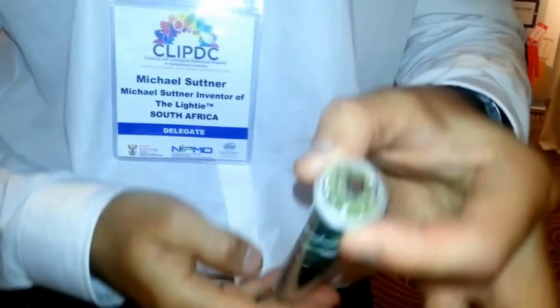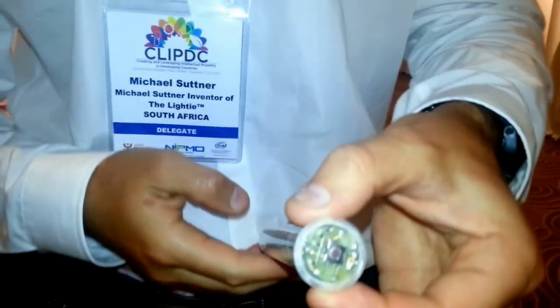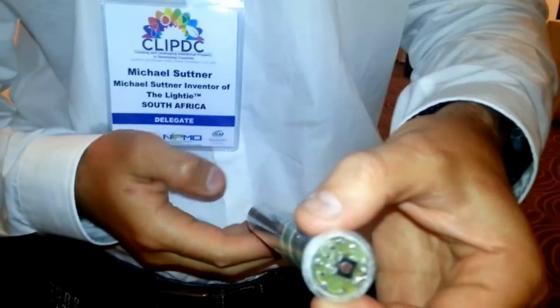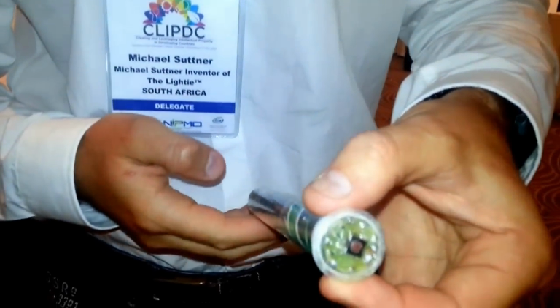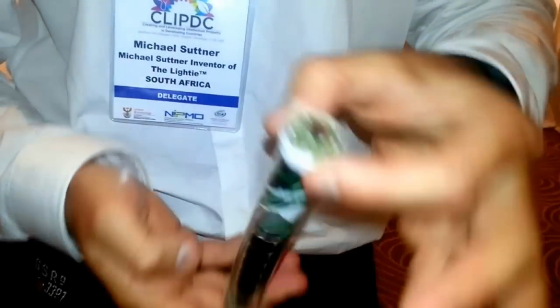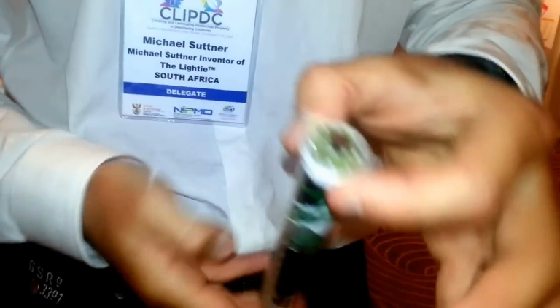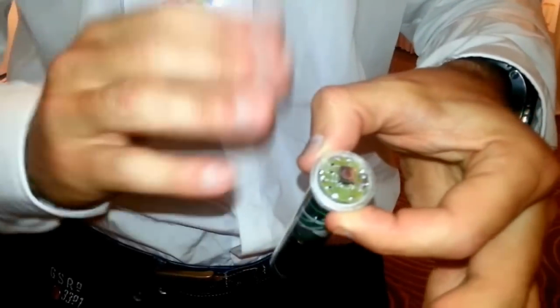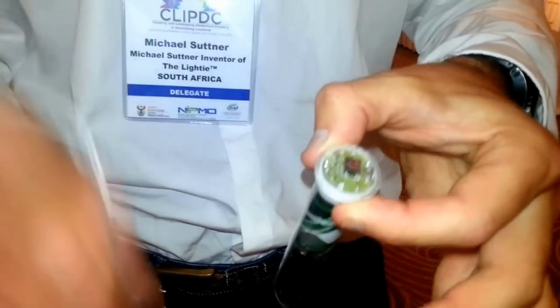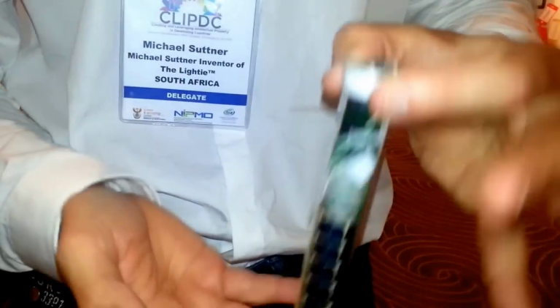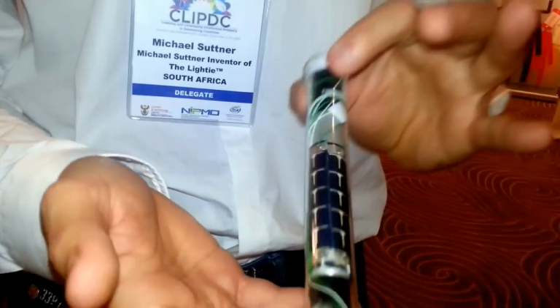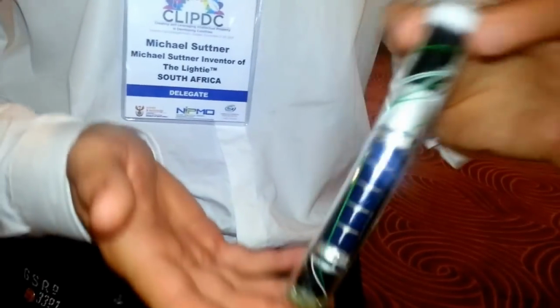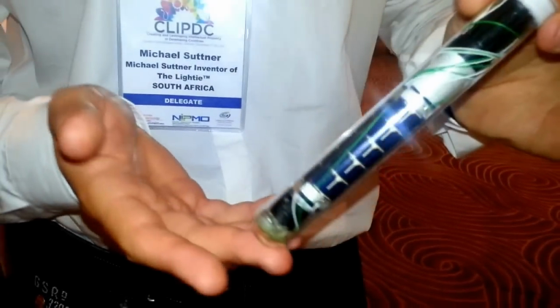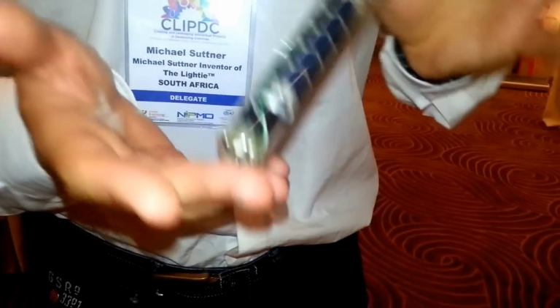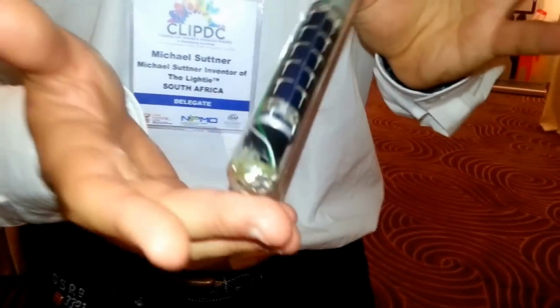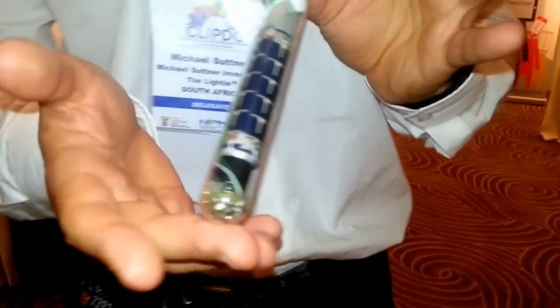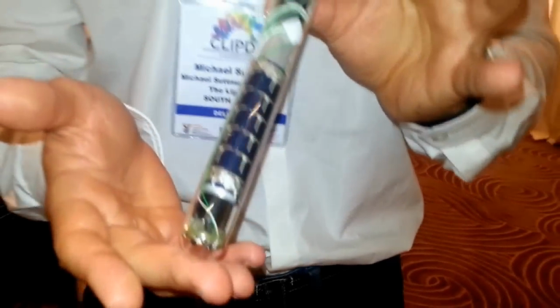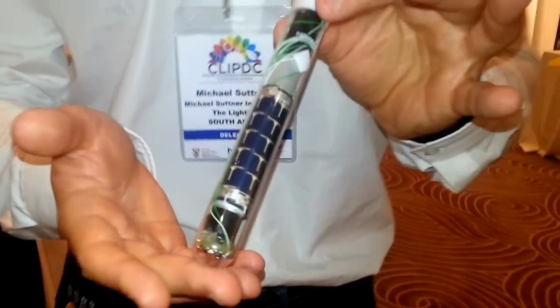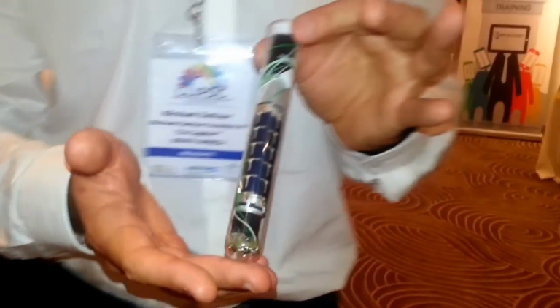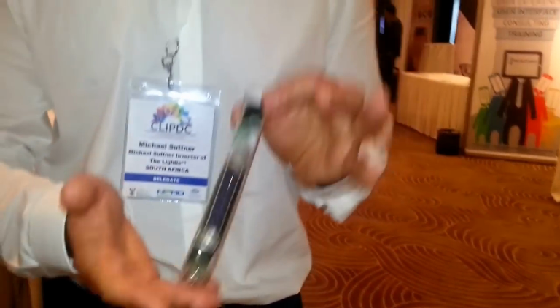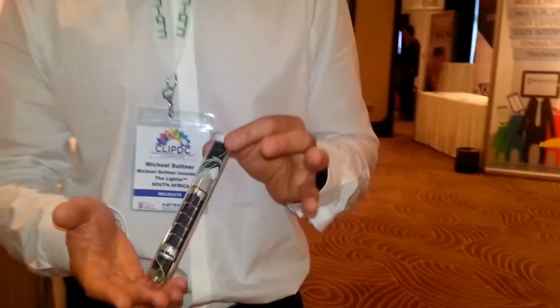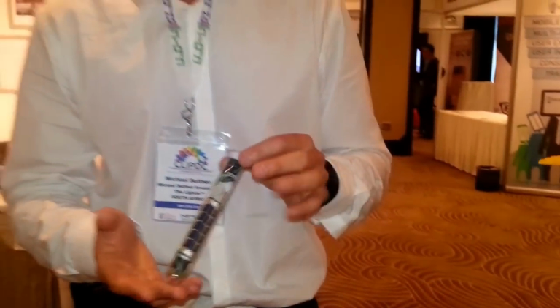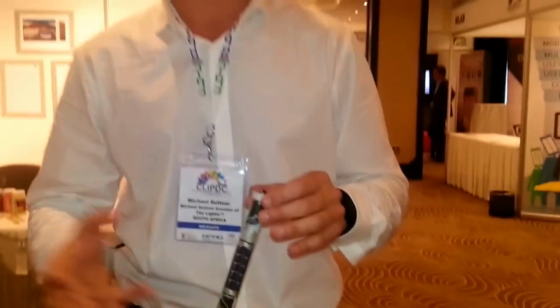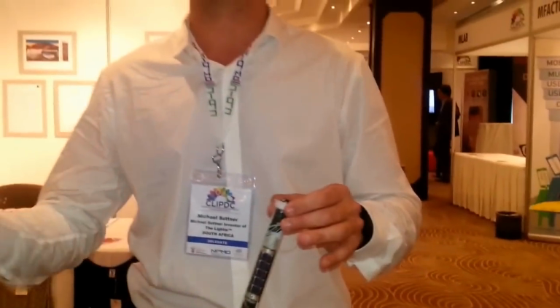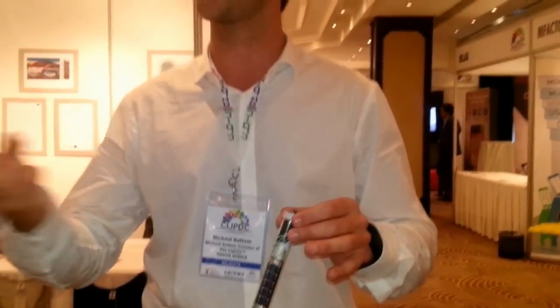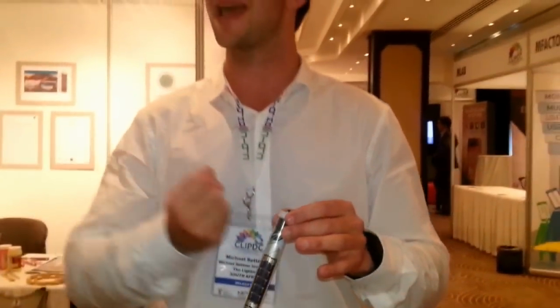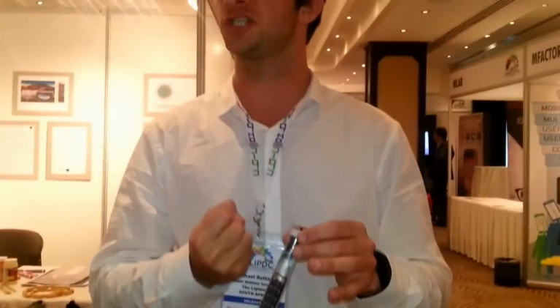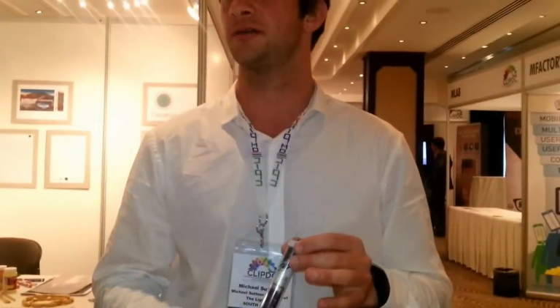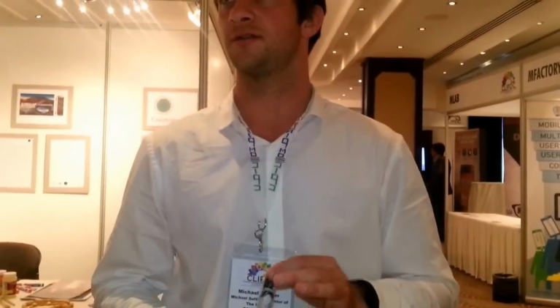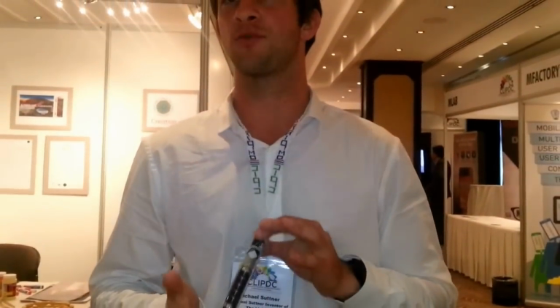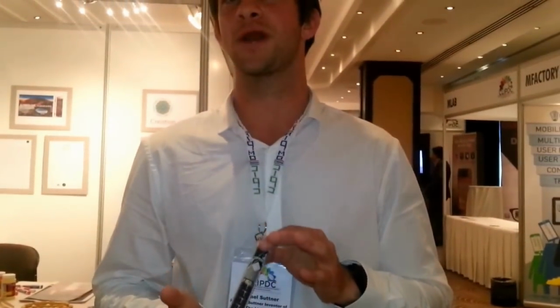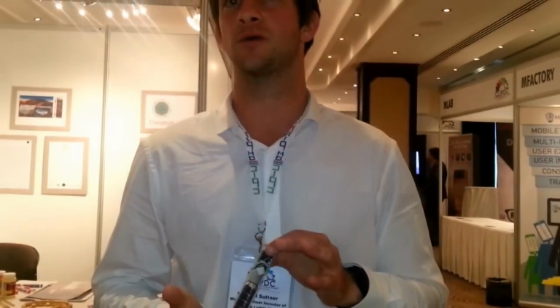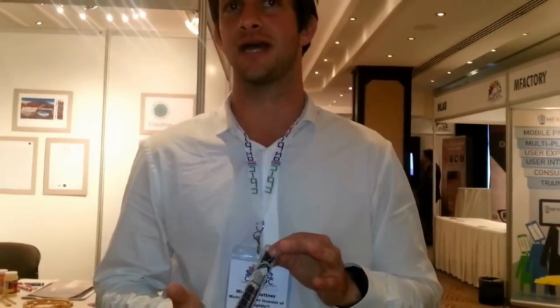As you can see it's very crude — it's got electronics protruding. Put this in the sun for 5 to 8 hours, it stores the energy, giving up to 40 hours of light.